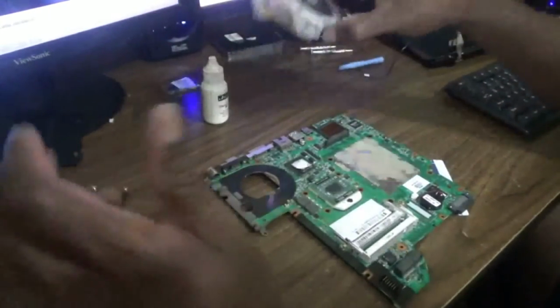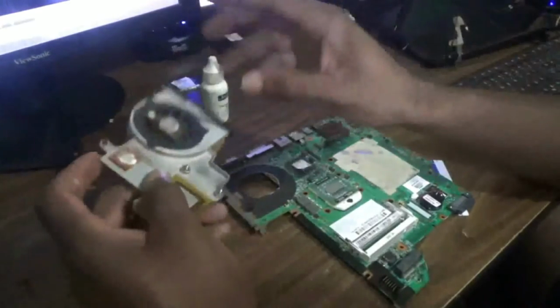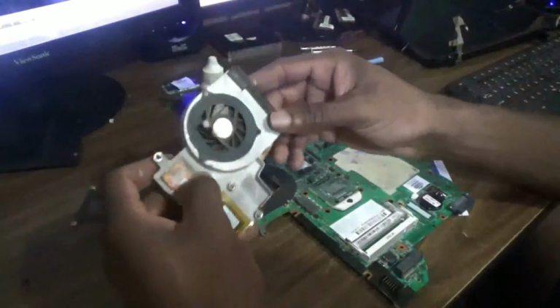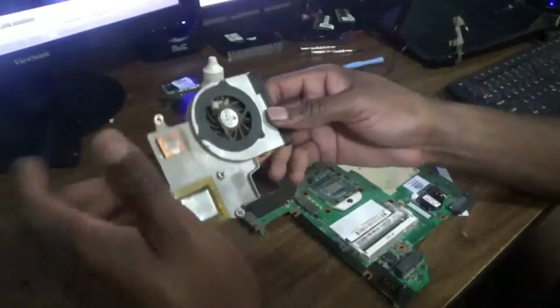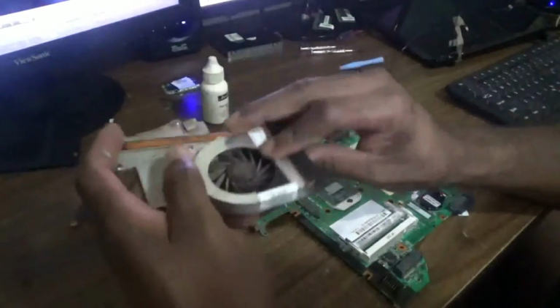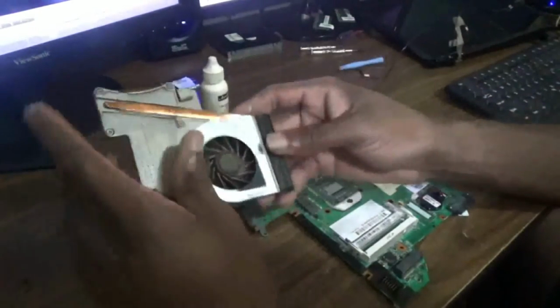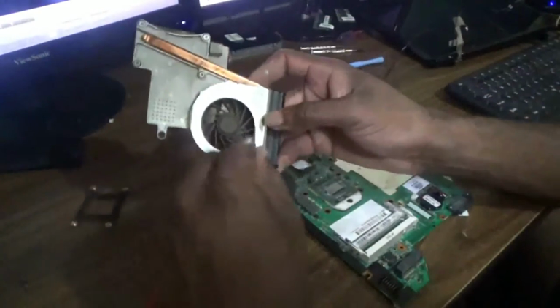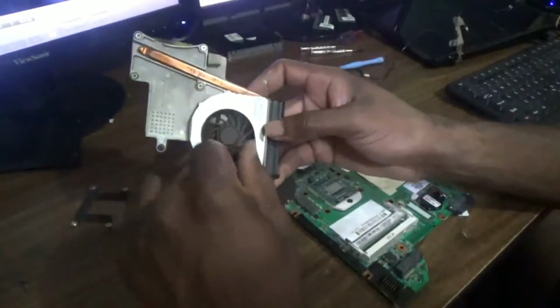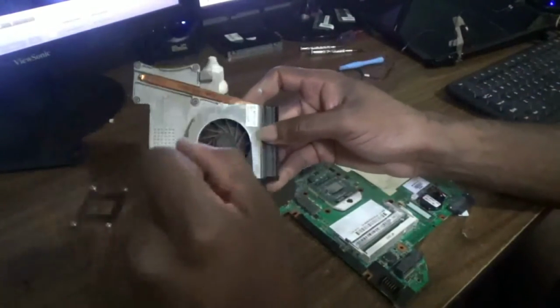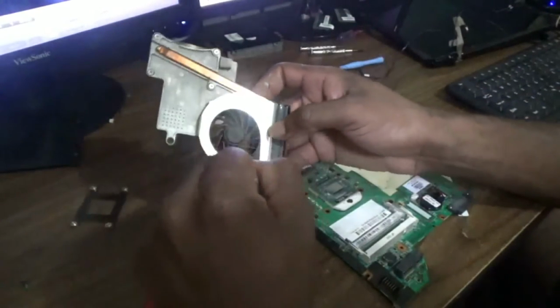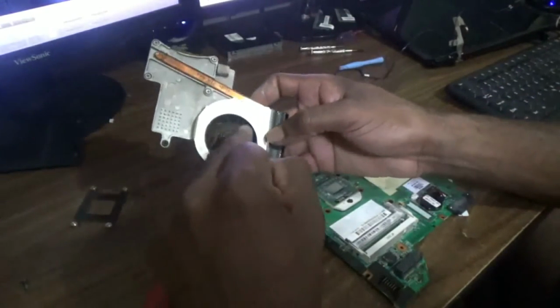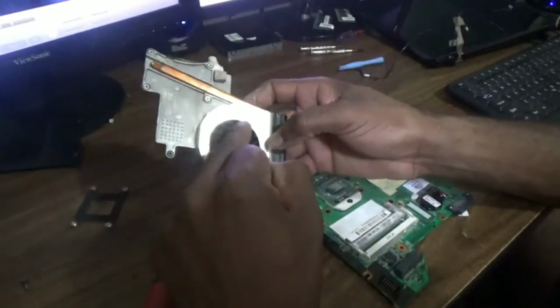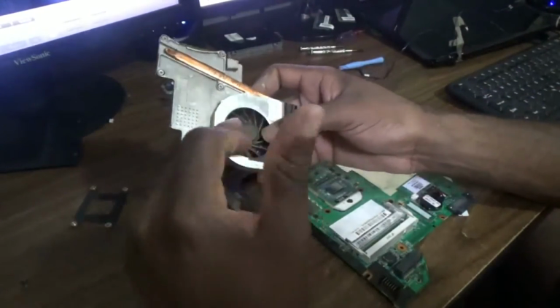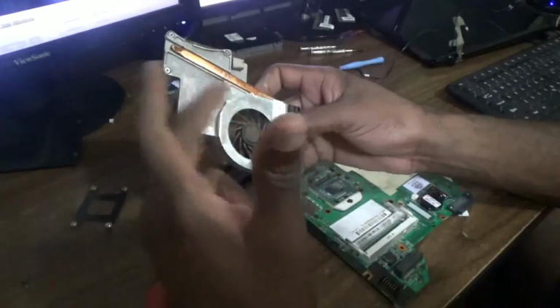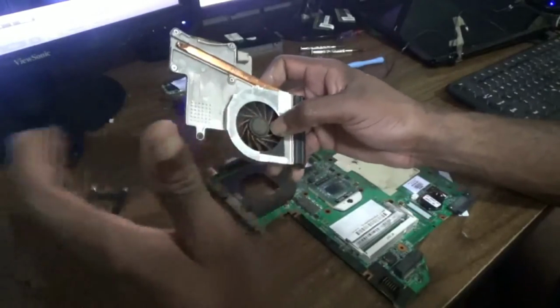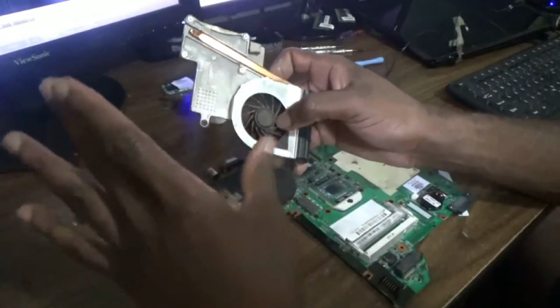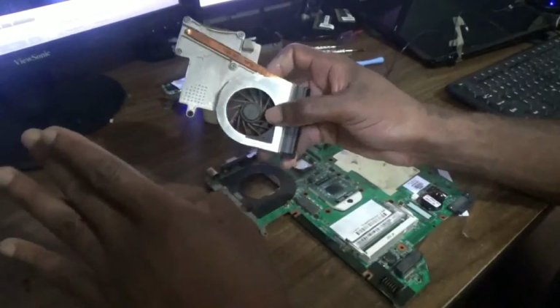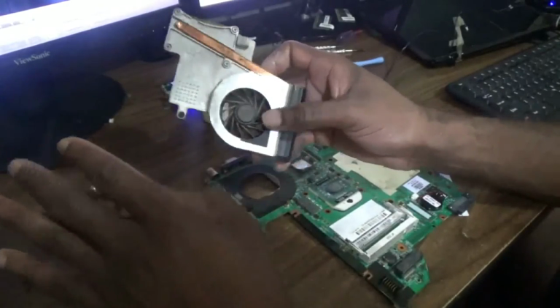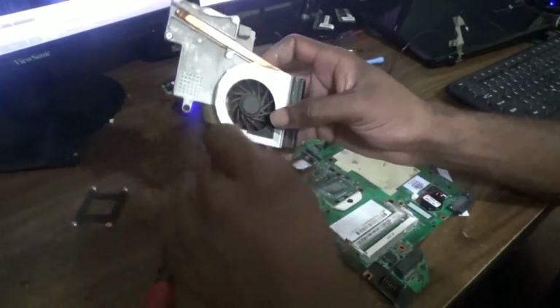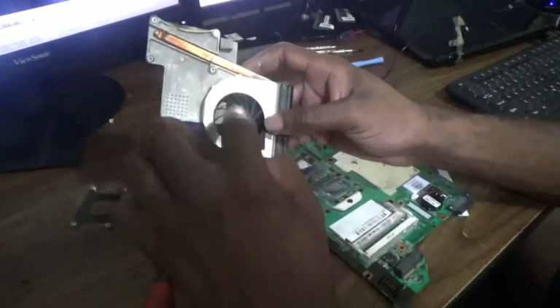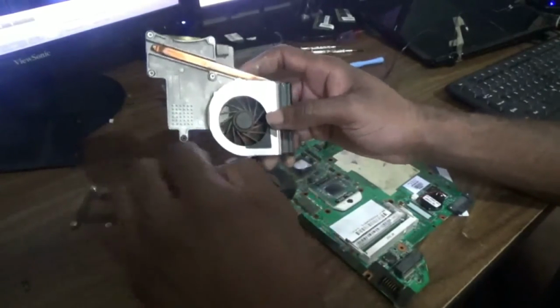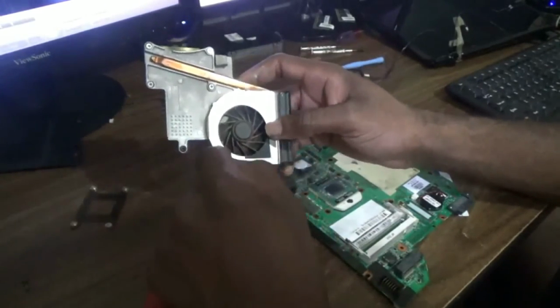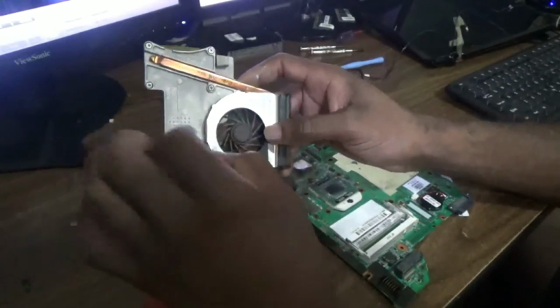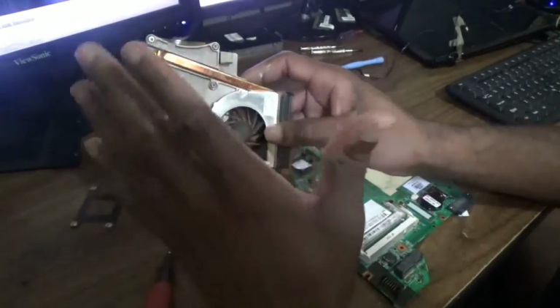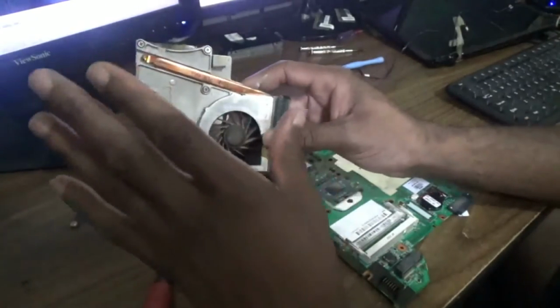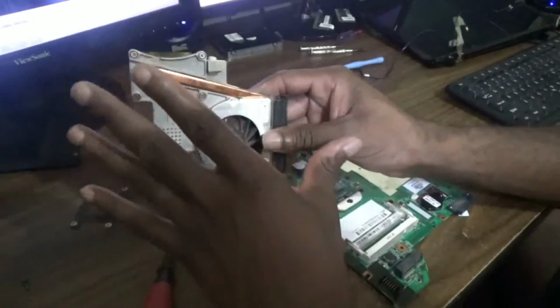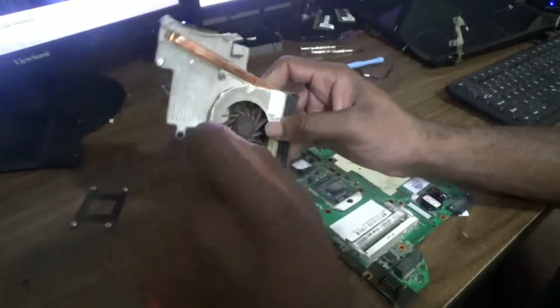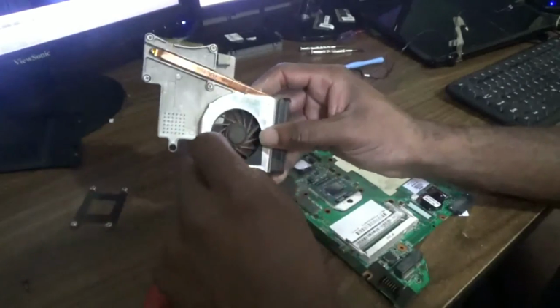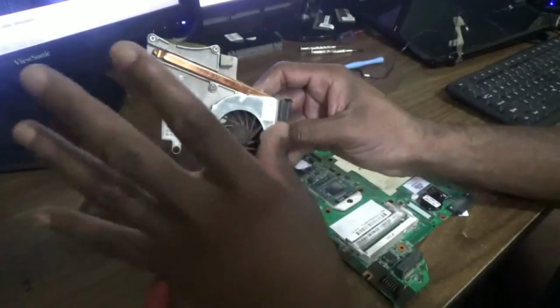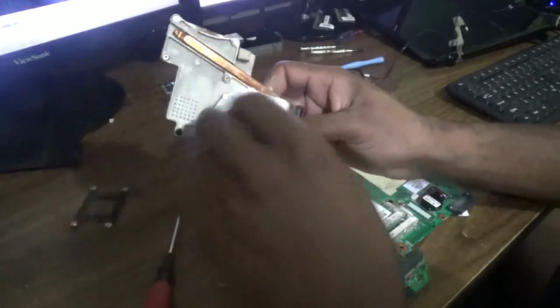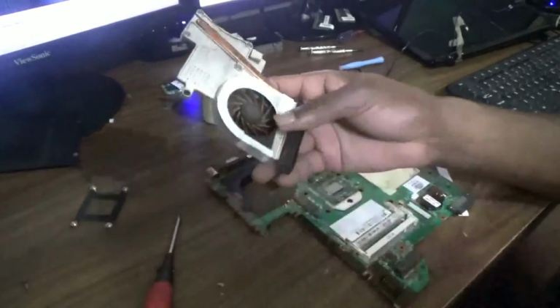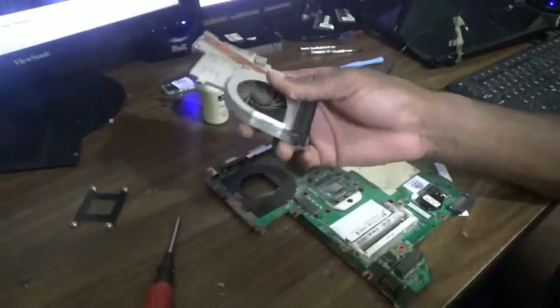I'm going to pause the video to clean the heat sink fan before I actually reinstall it, so please stay tuned for the applying of the thermal compound. I'm cleaning the fan now.